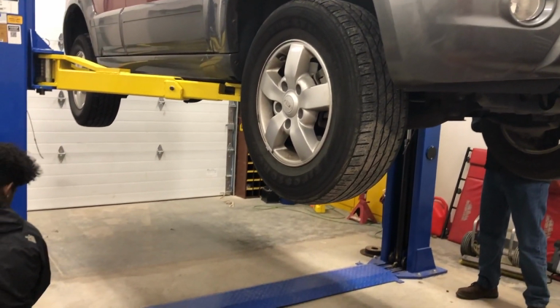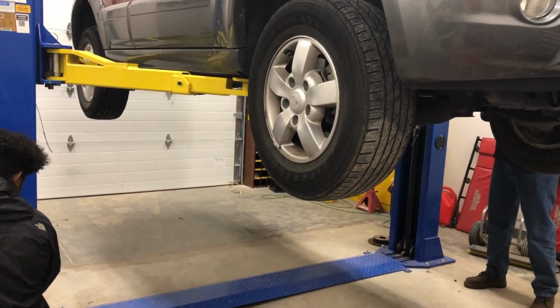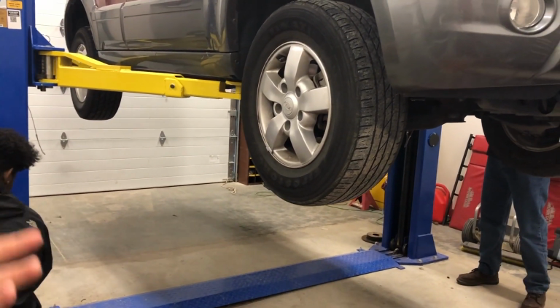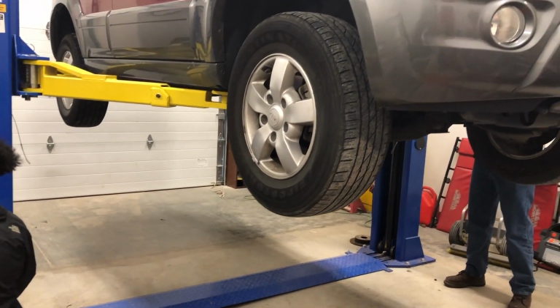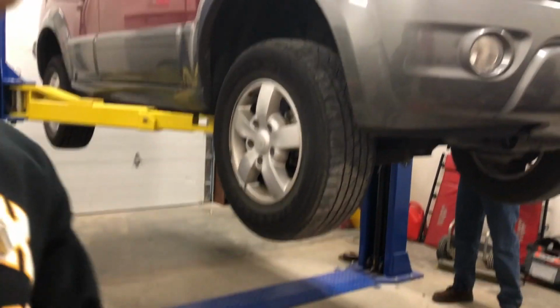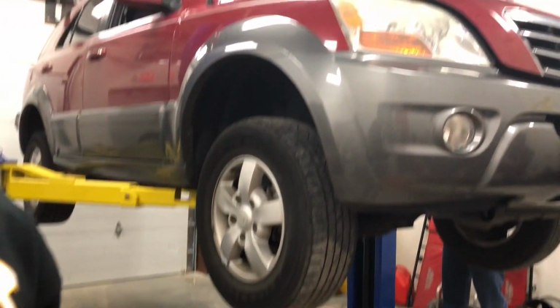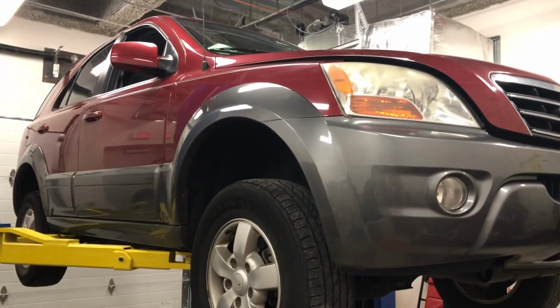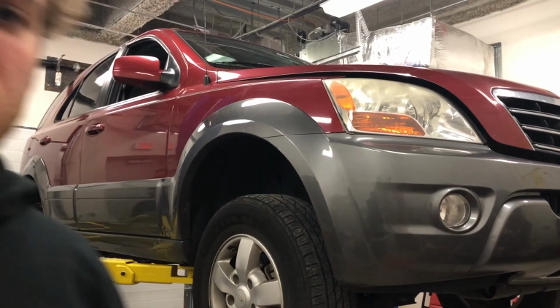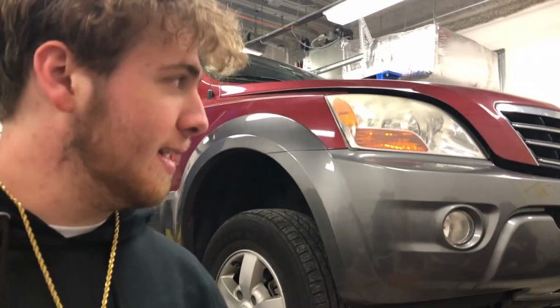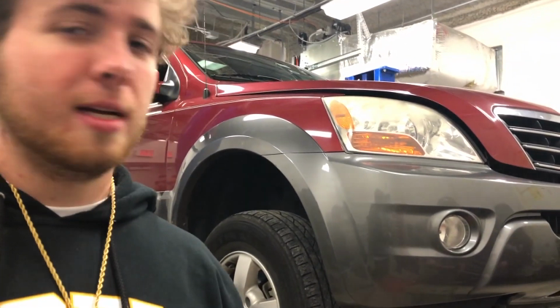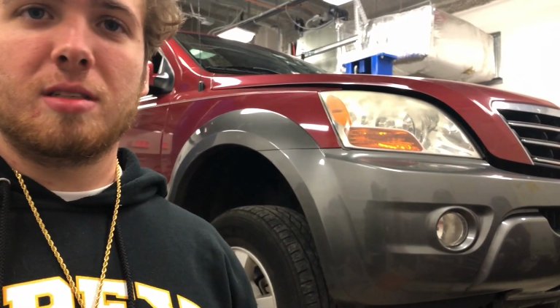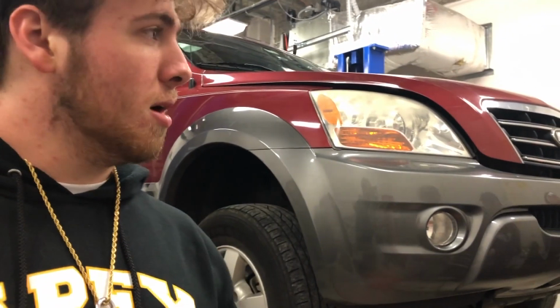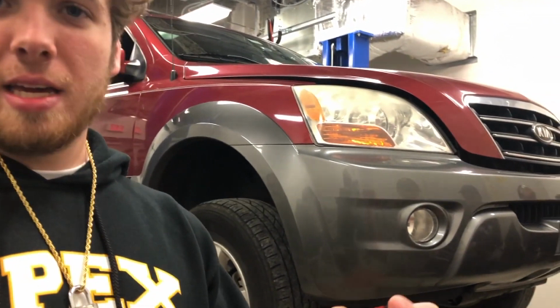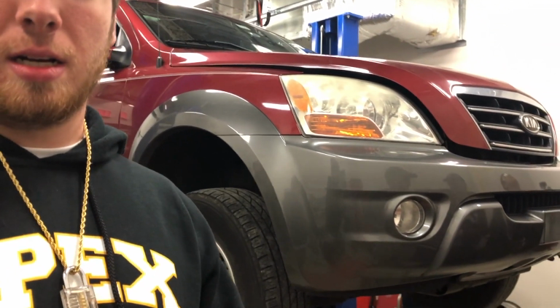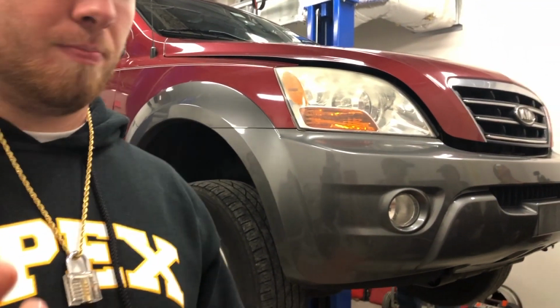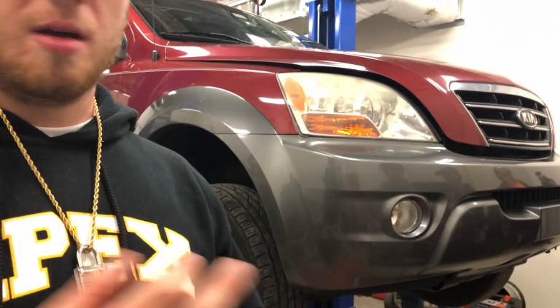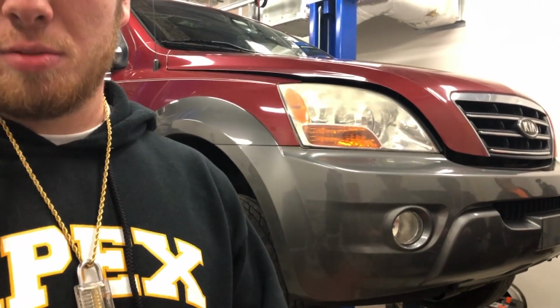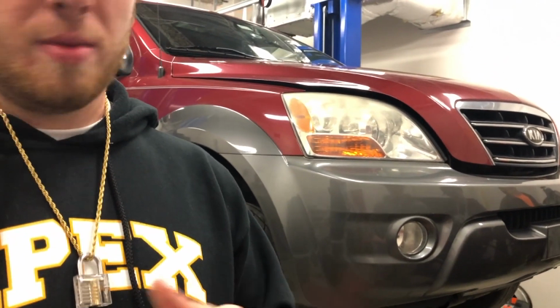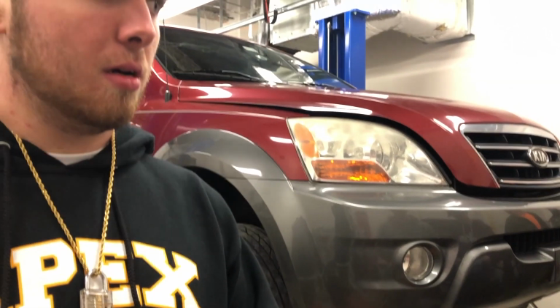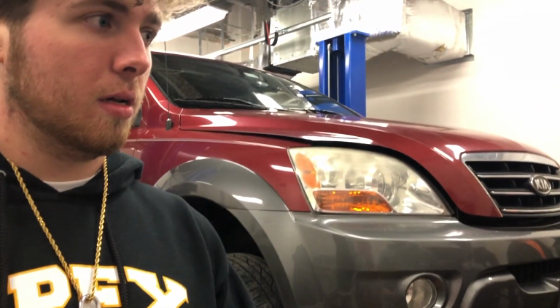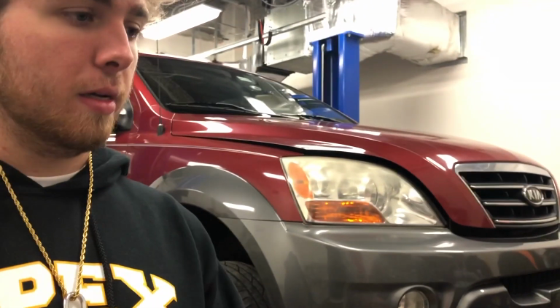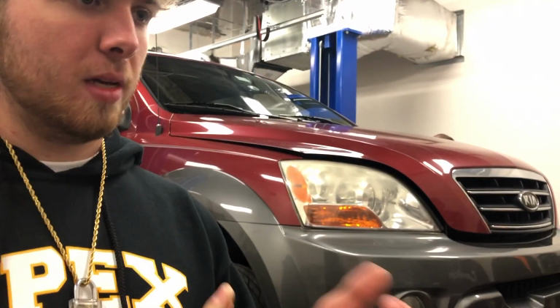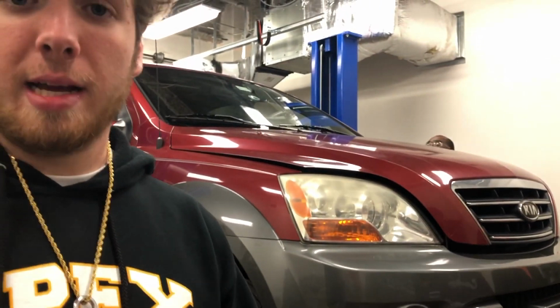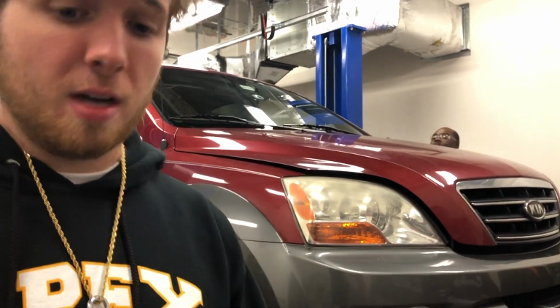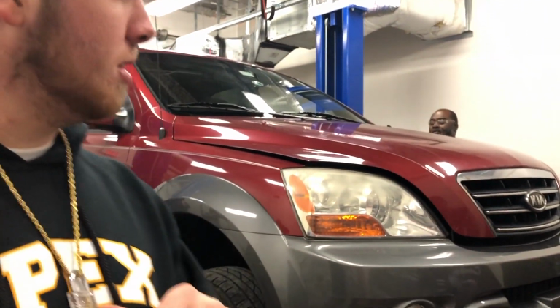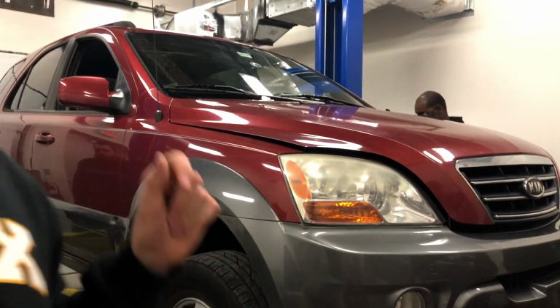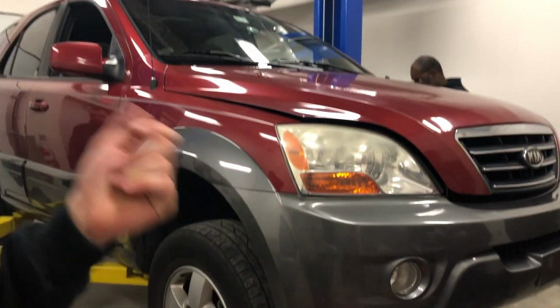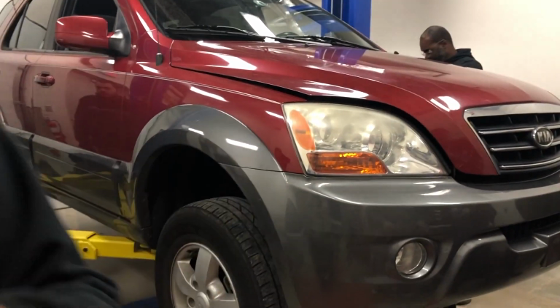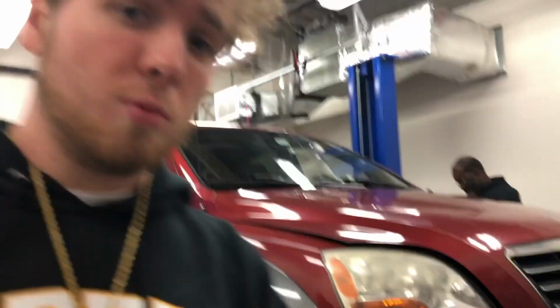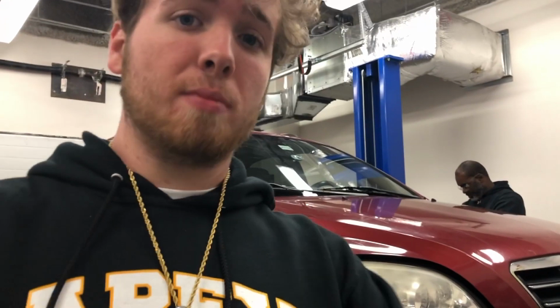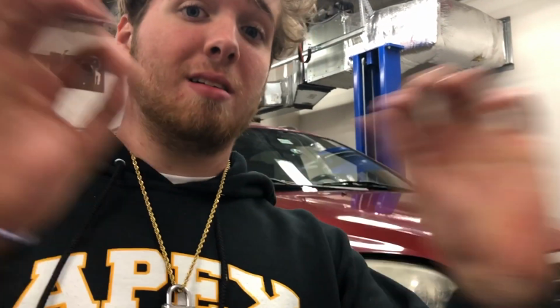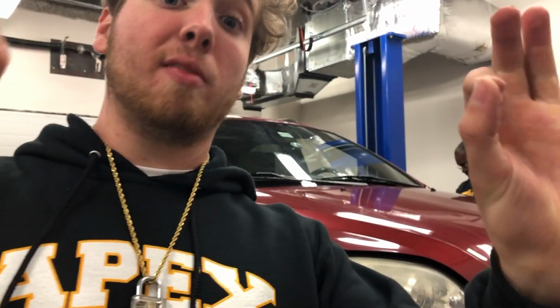This right here is the car of one of the teachers at Apex — his name is Mr. O. He teaches marketing, business management. He is also the deck advisor and teaches Microsoft Word and PowerPoint Honors.